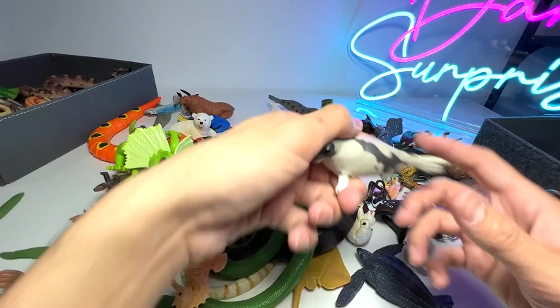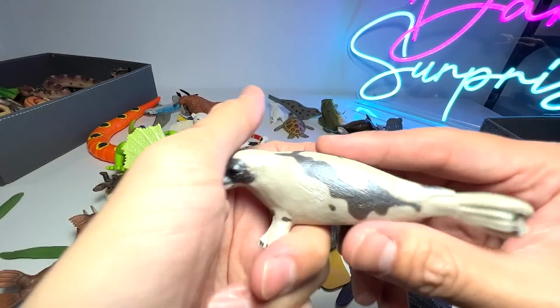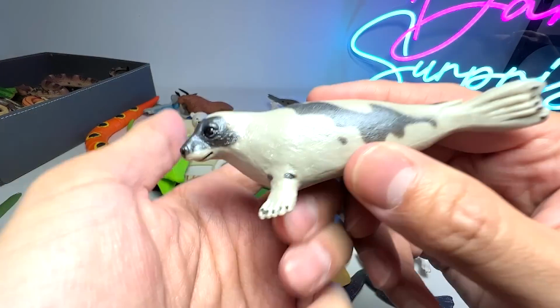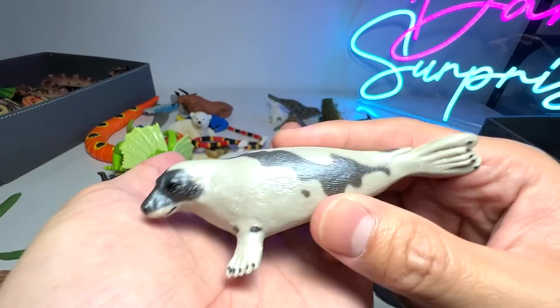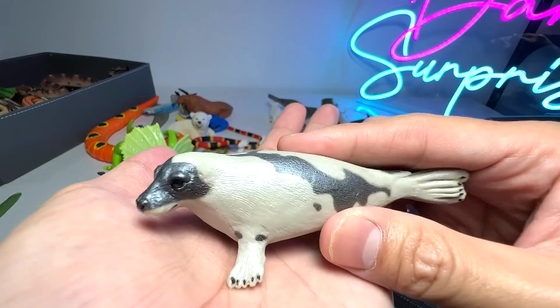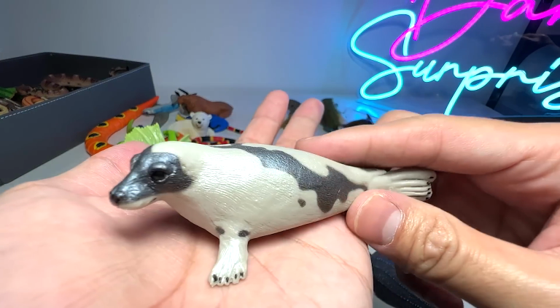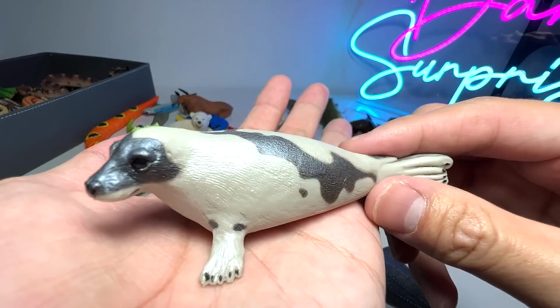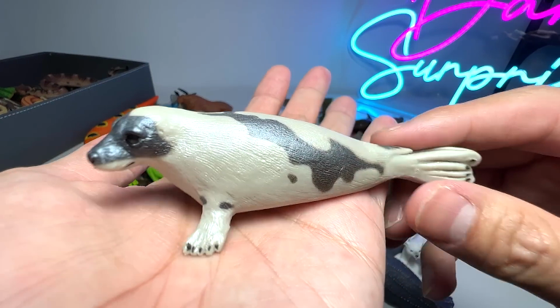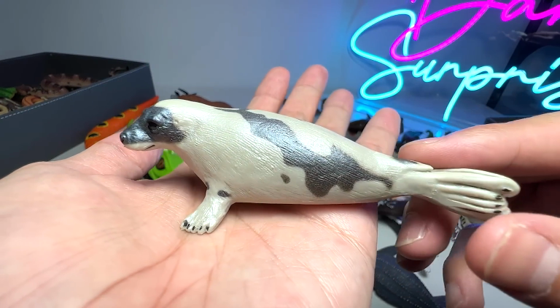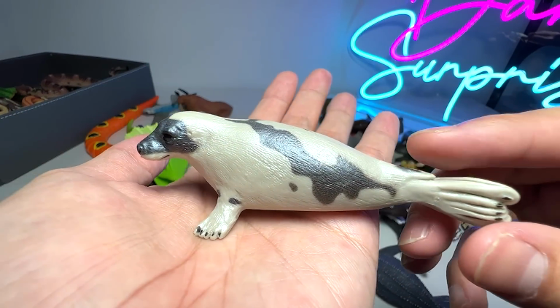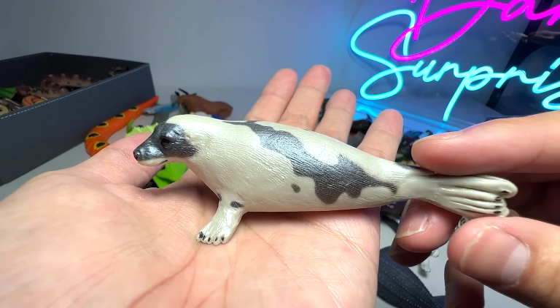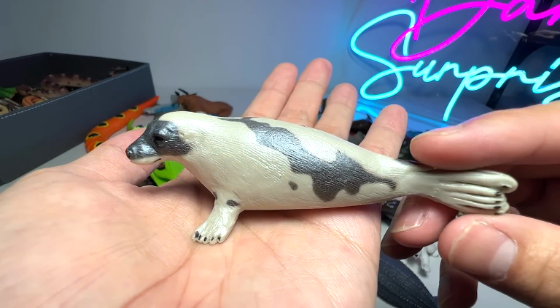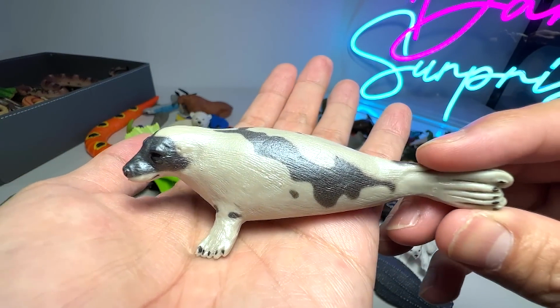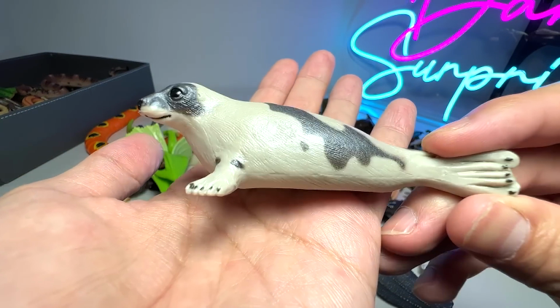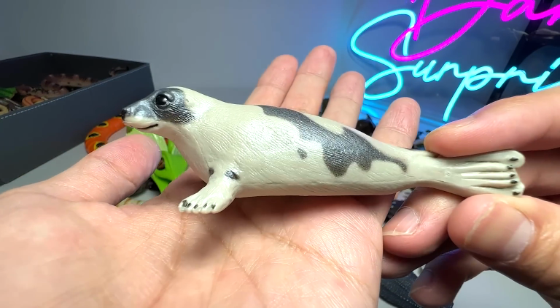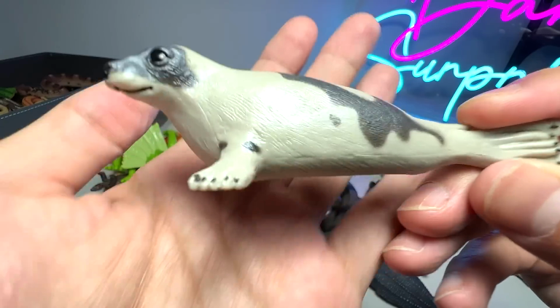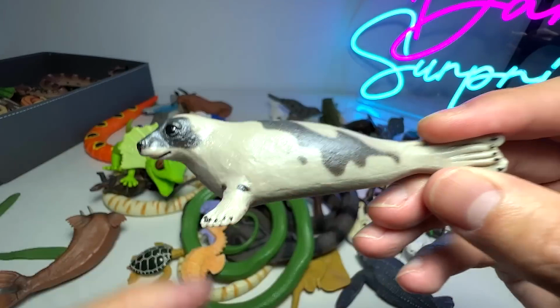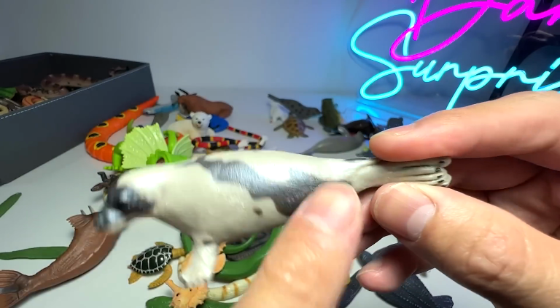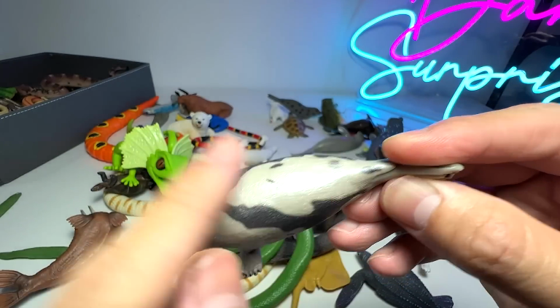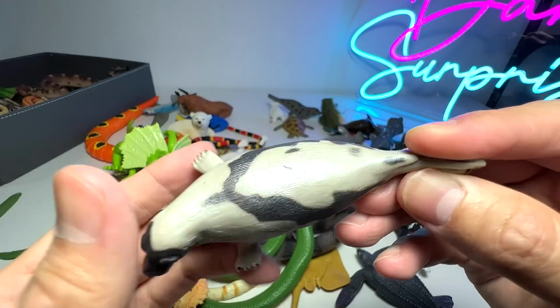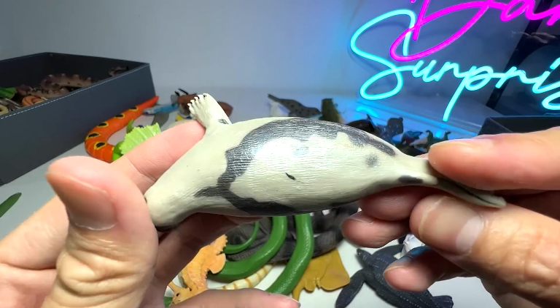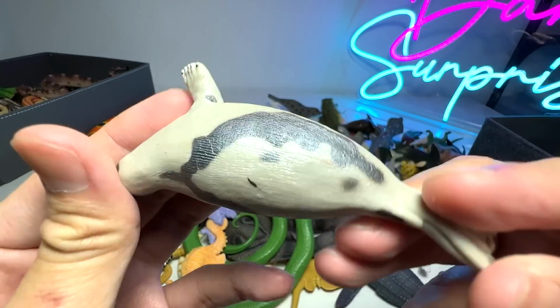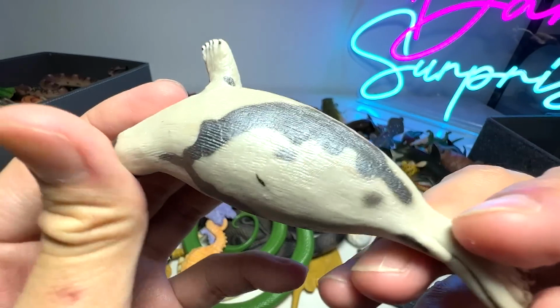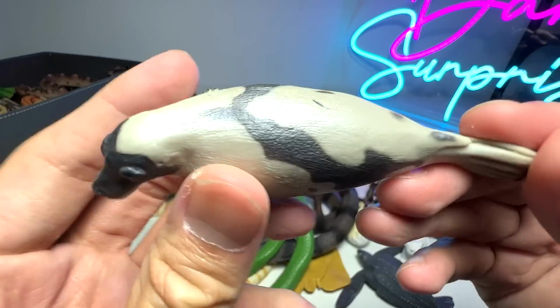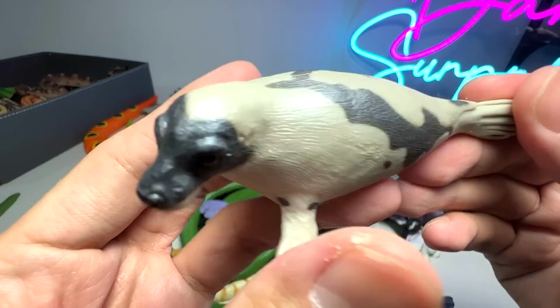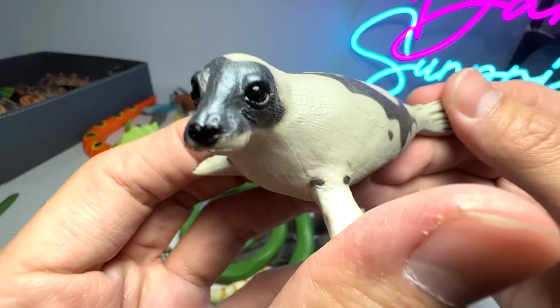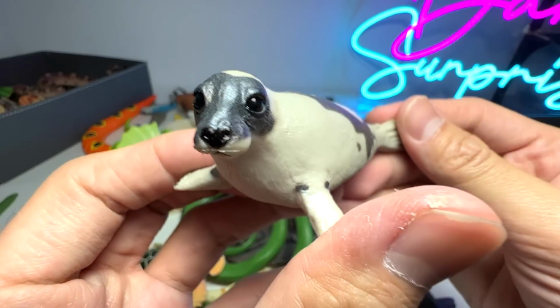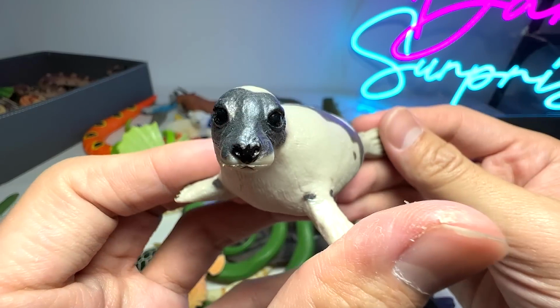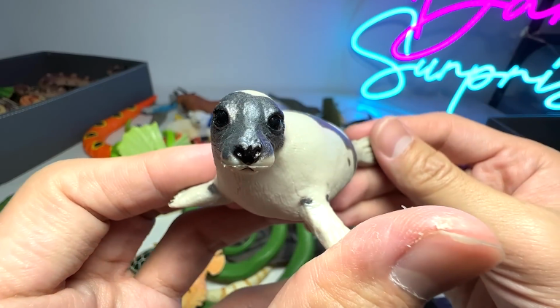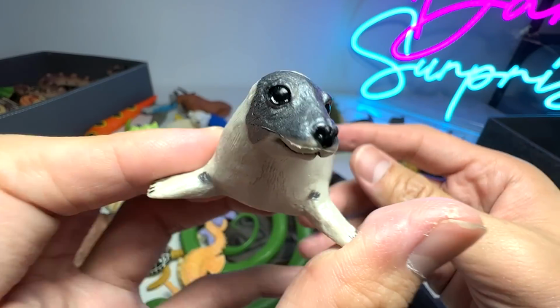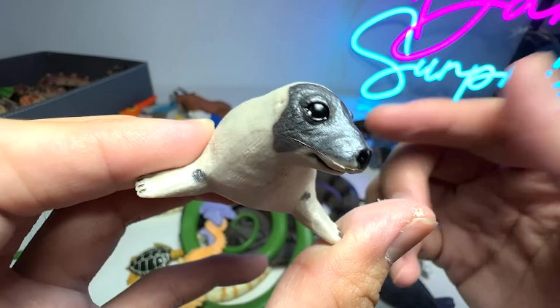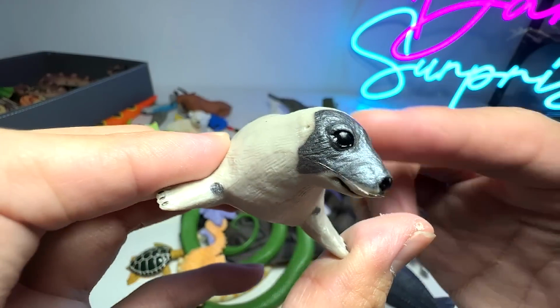This is a harp seal. It is not to be mistaken for a leopard seal. You can actually see some really nice patterns on its body and they look very adorable.